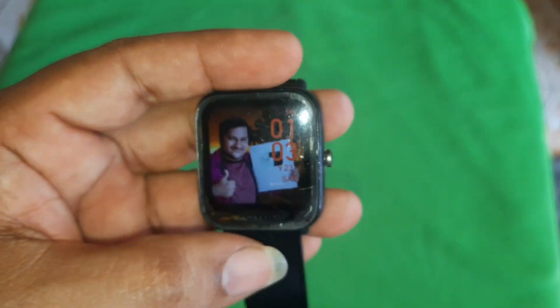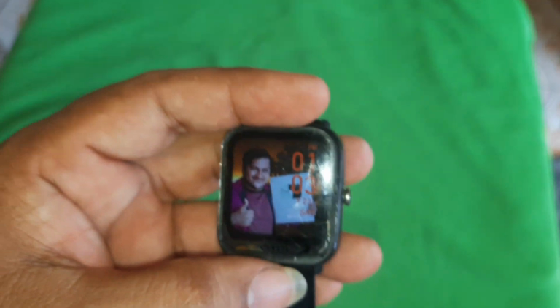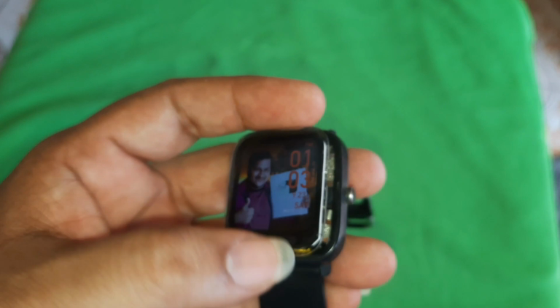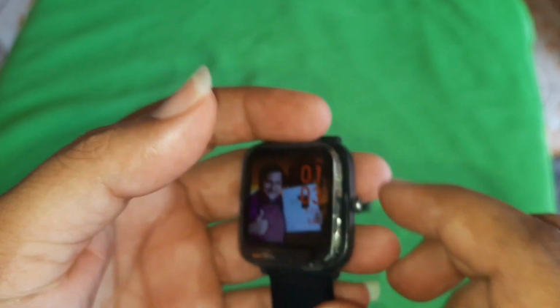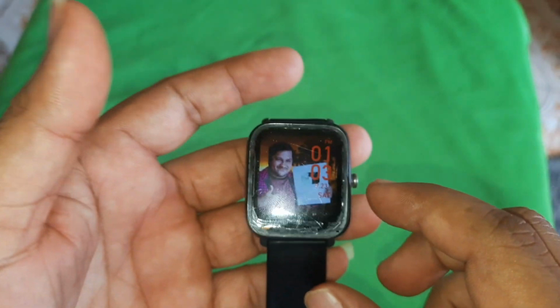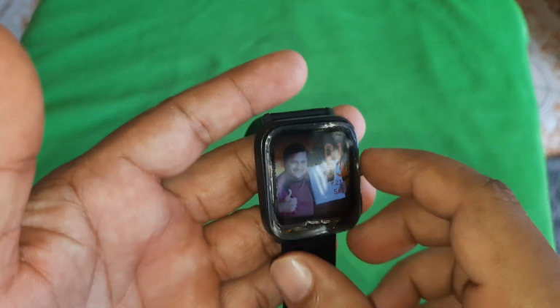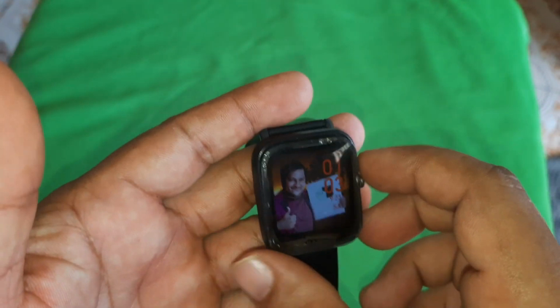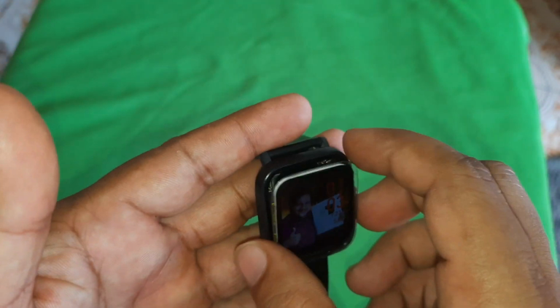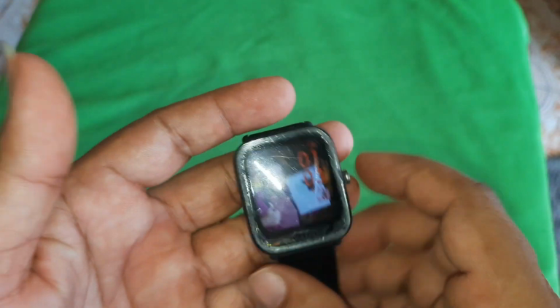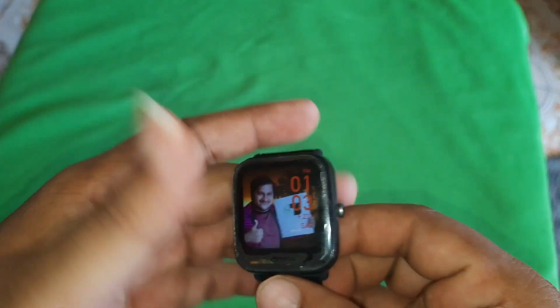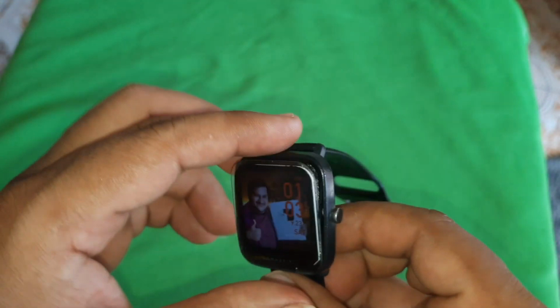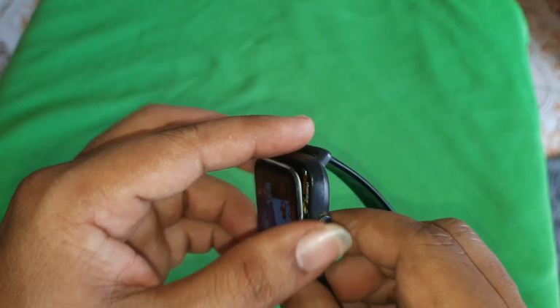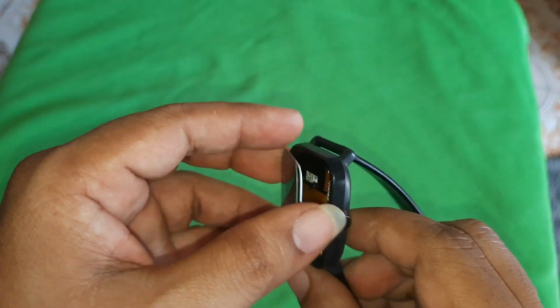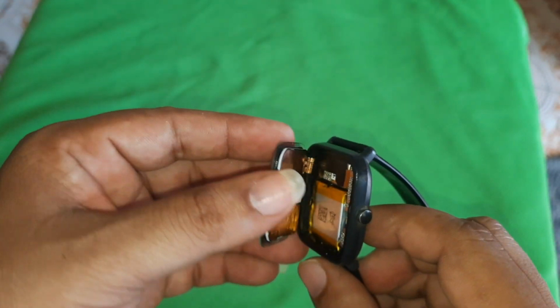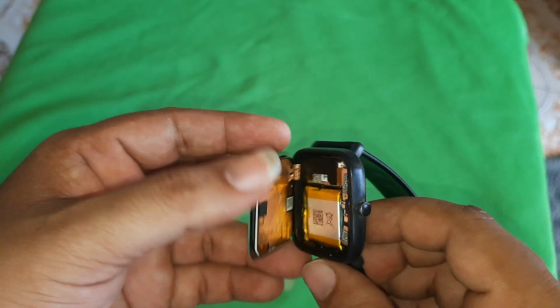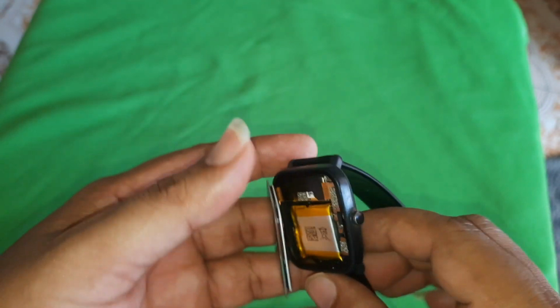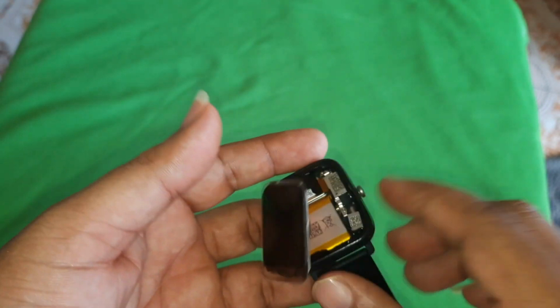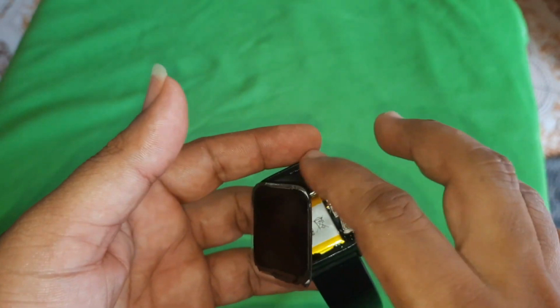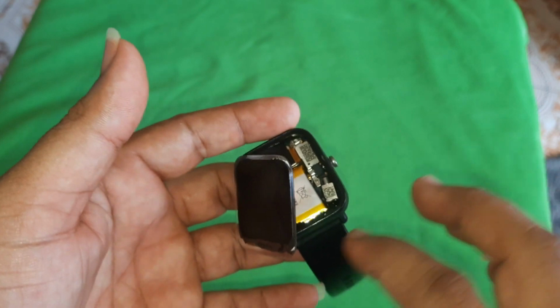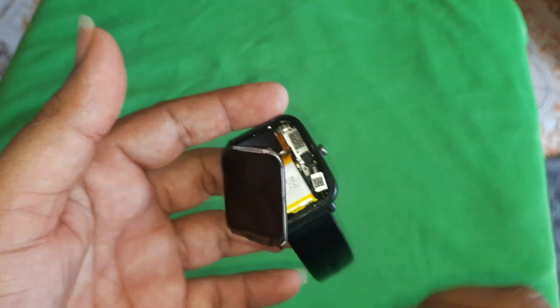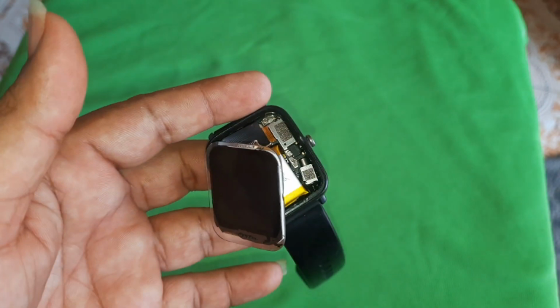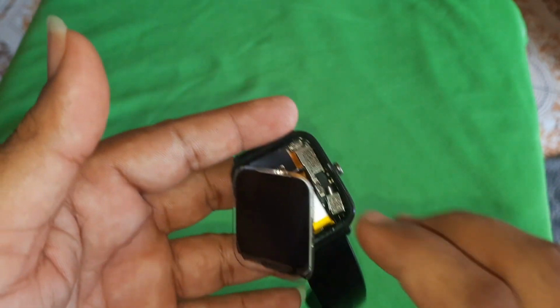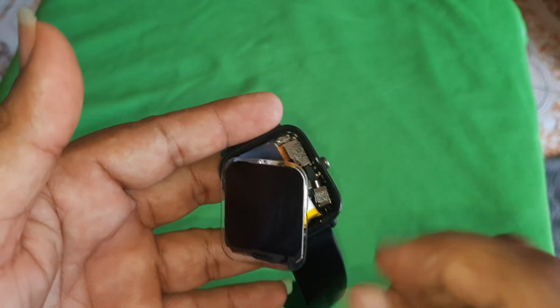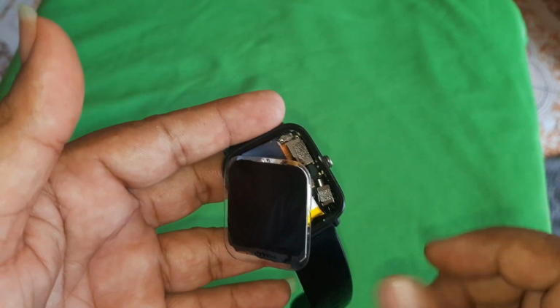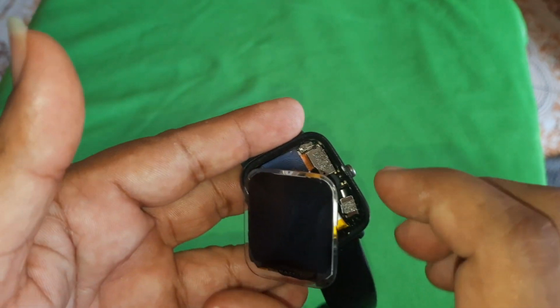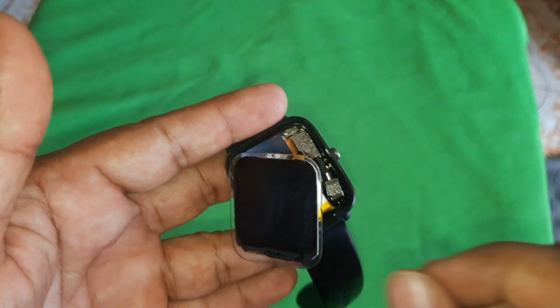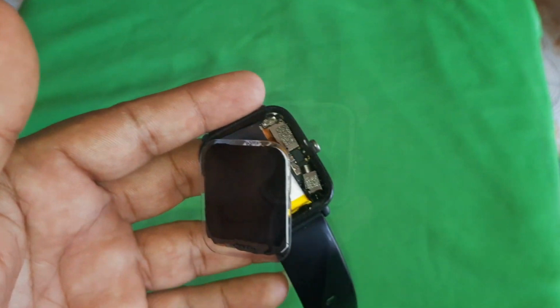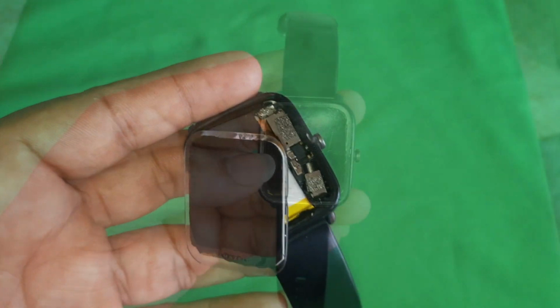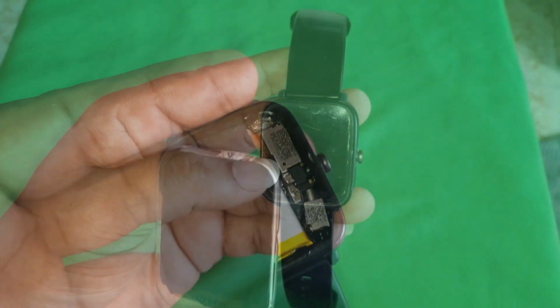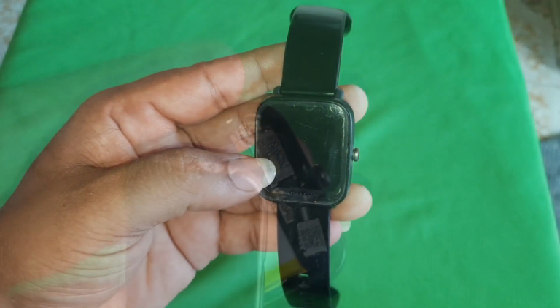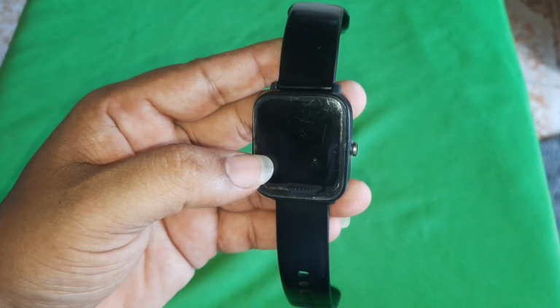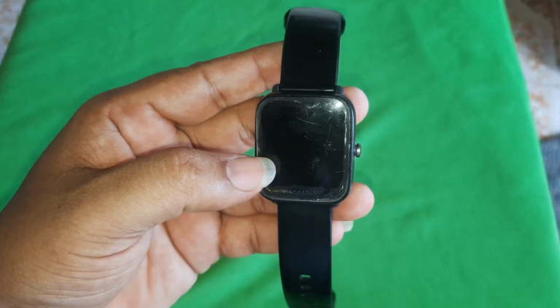Now we can do the HDC. We'll see how we can do the HDC. We can do the standard. We'll see how we can do this for a smartwatch.